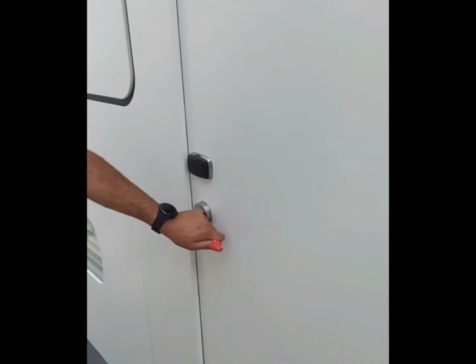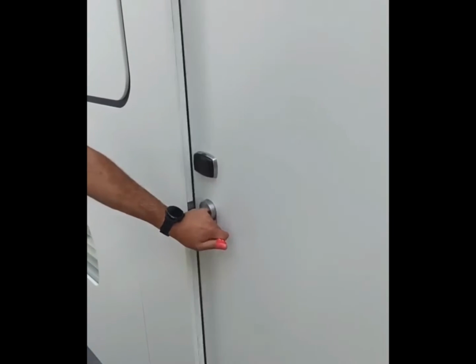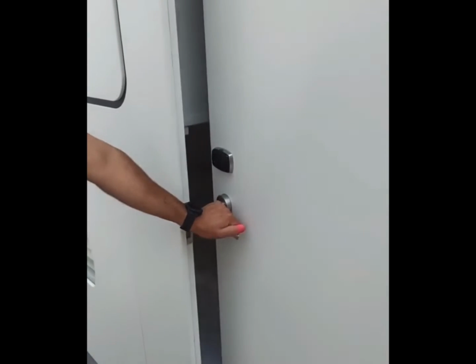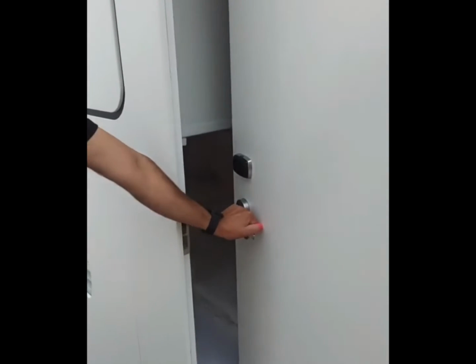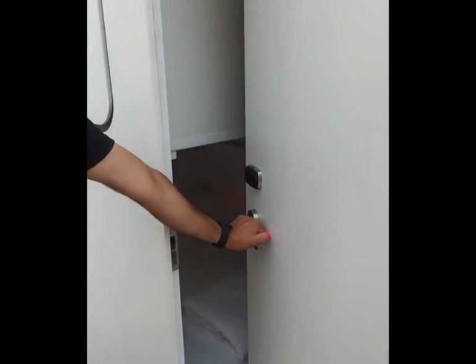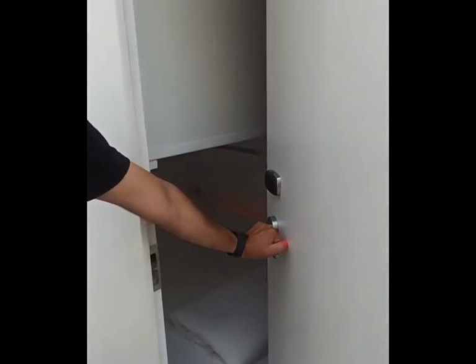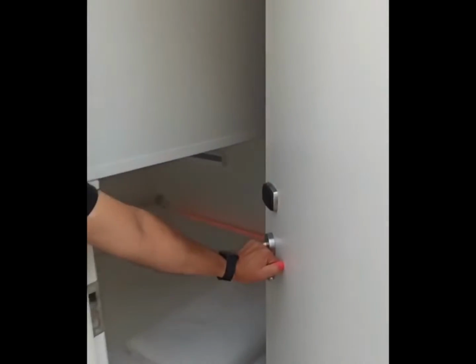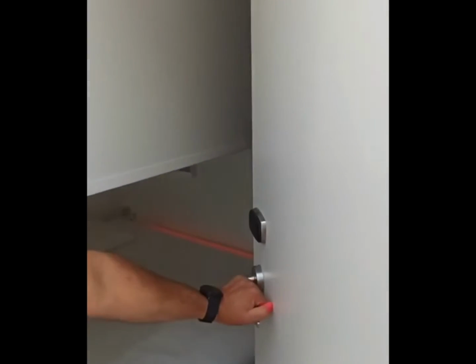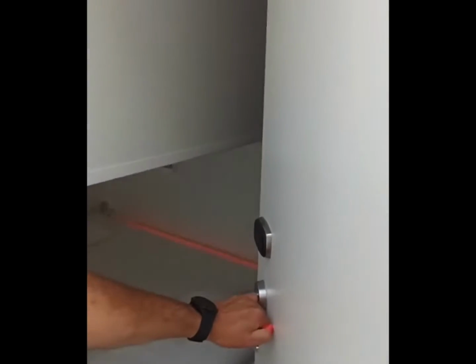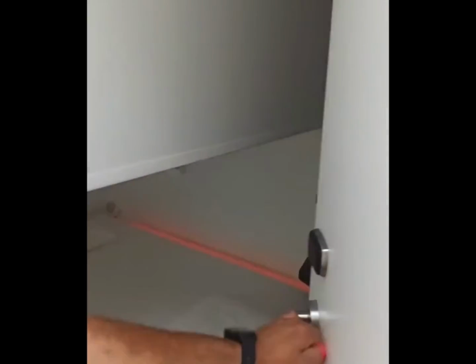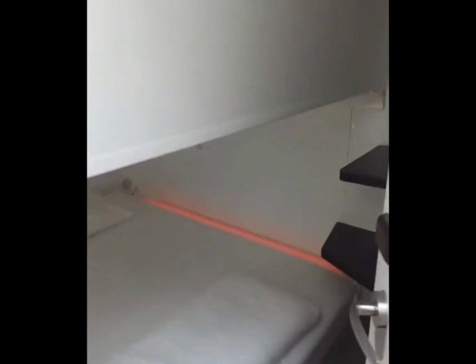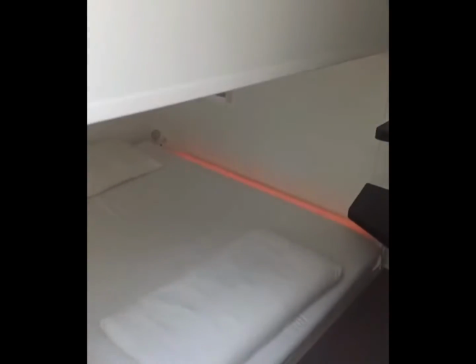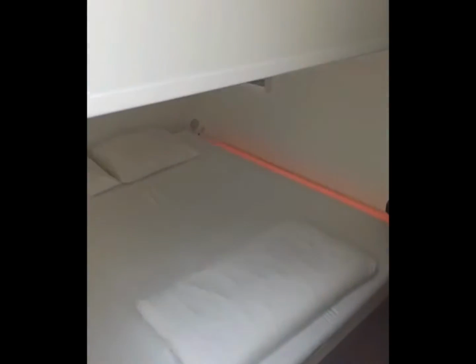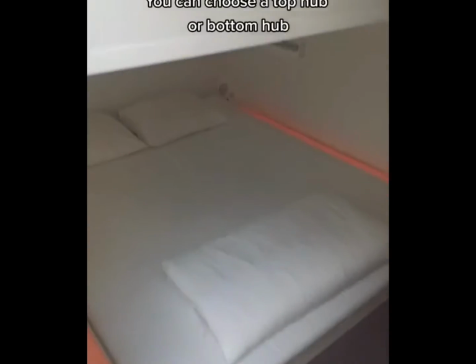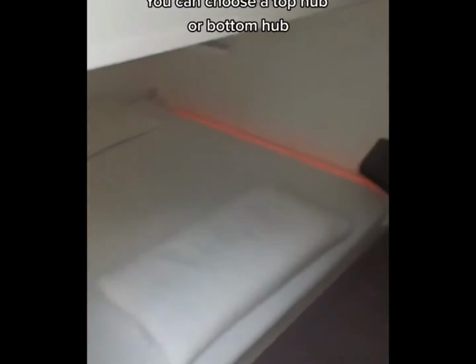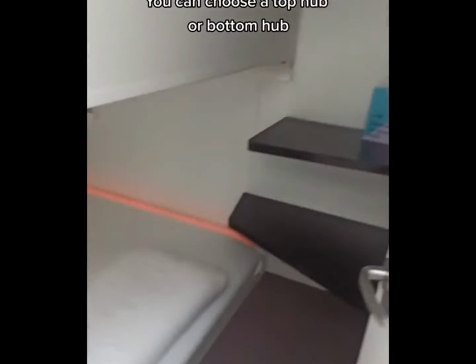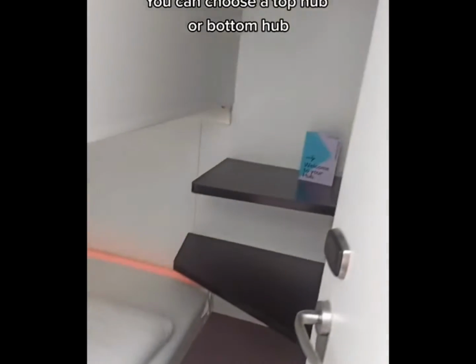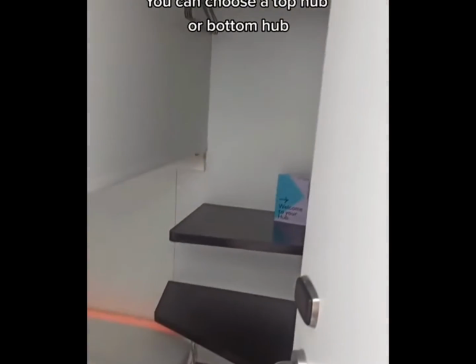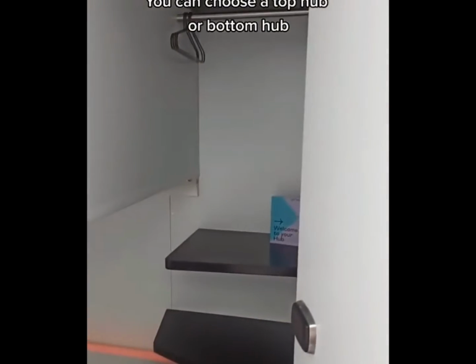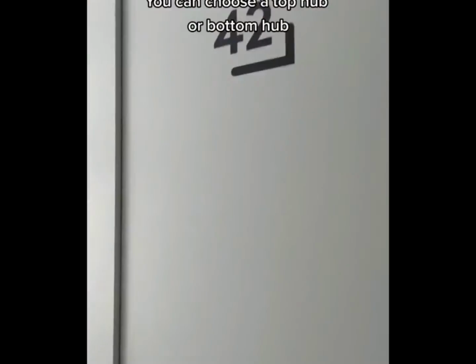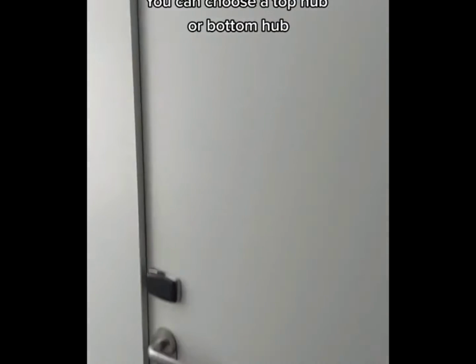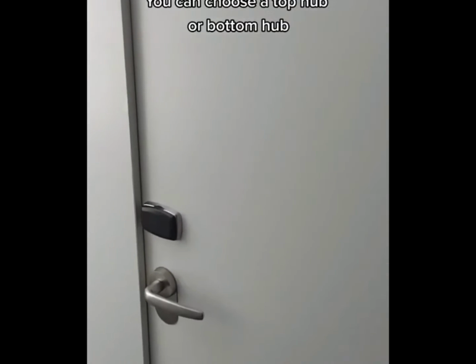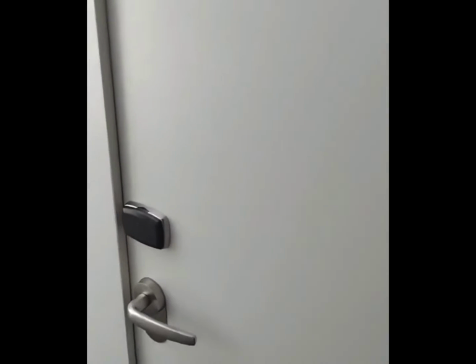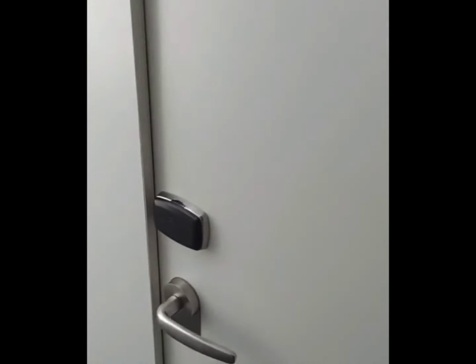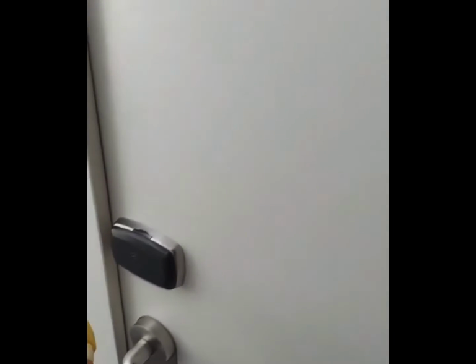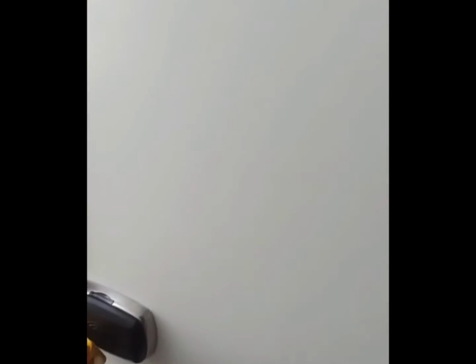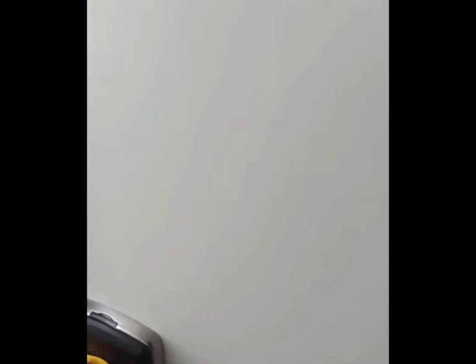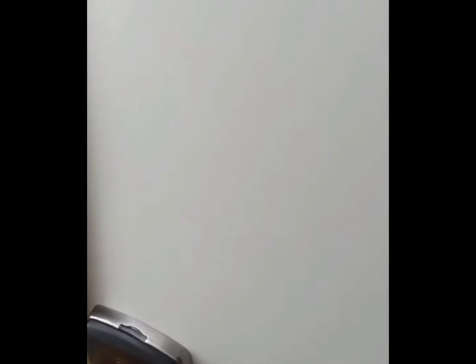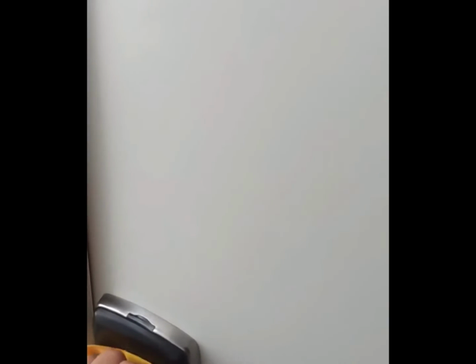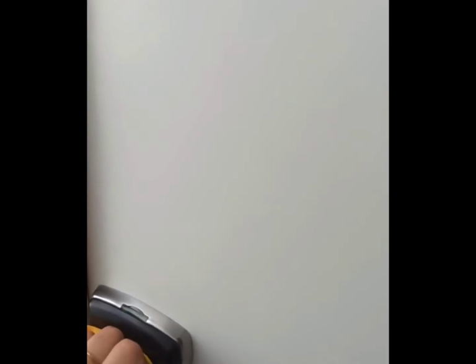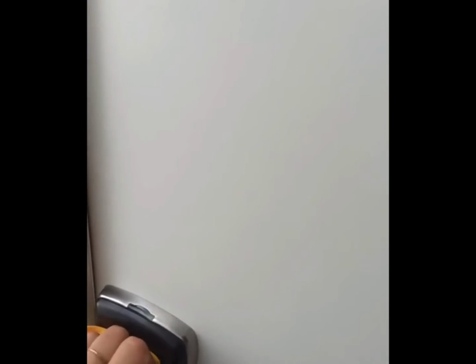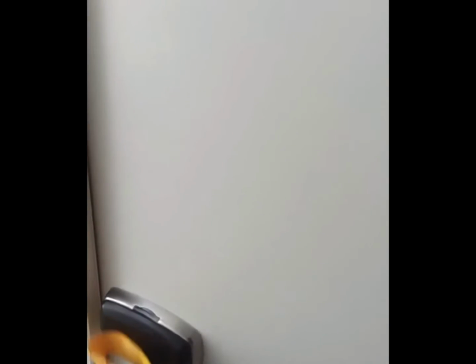This is my friend Hadi entering his room. You have a choice between a top bunk or a bottom. He chose the bottom. I think they're more spacious, but I stayed in both, and they're both great.